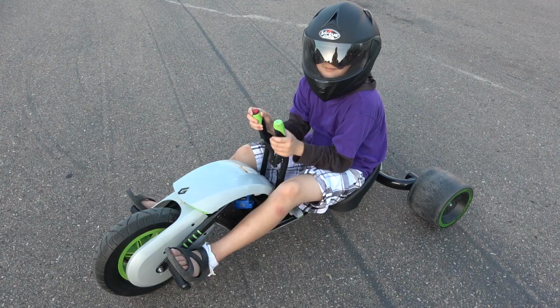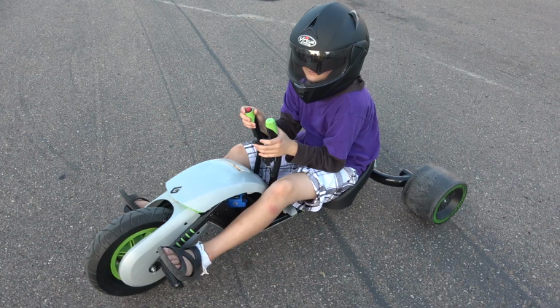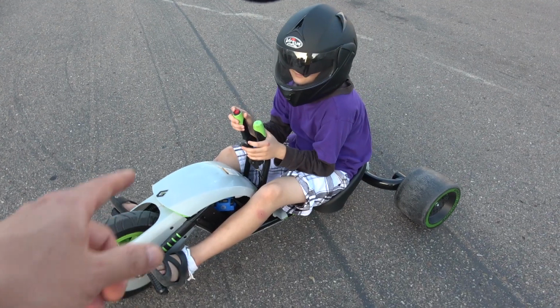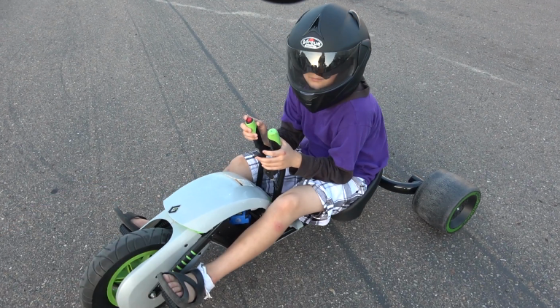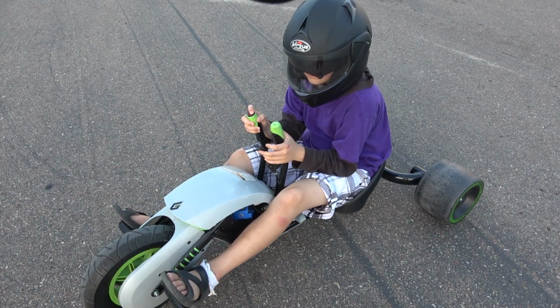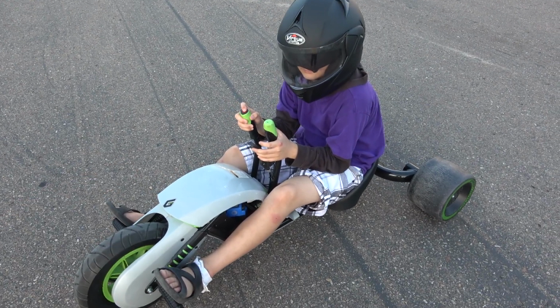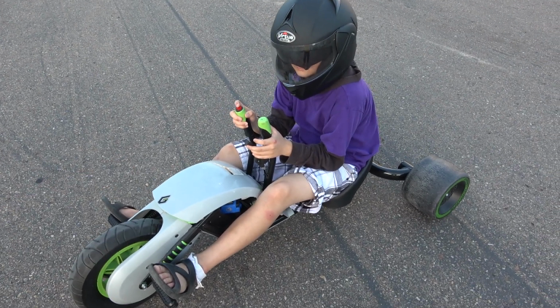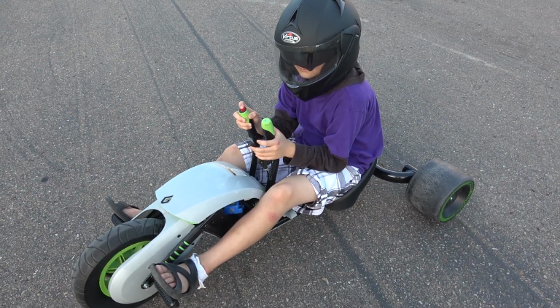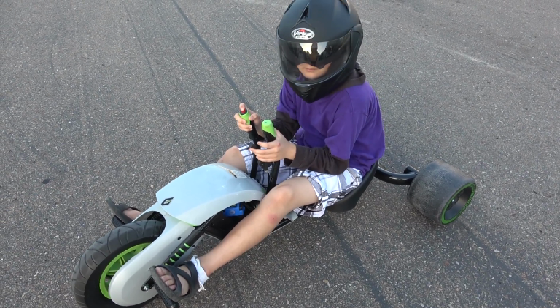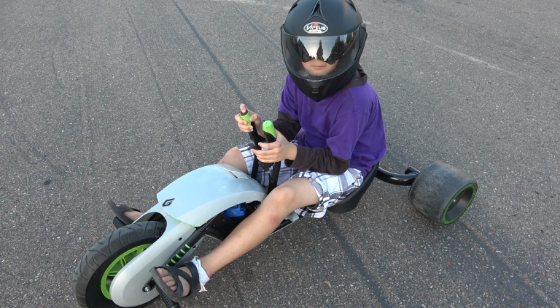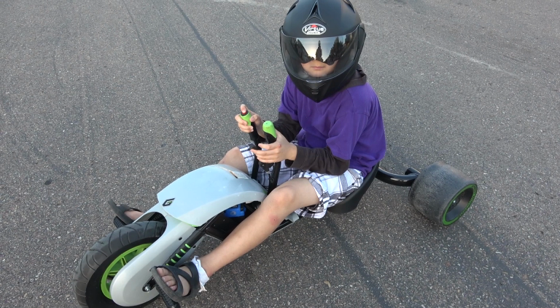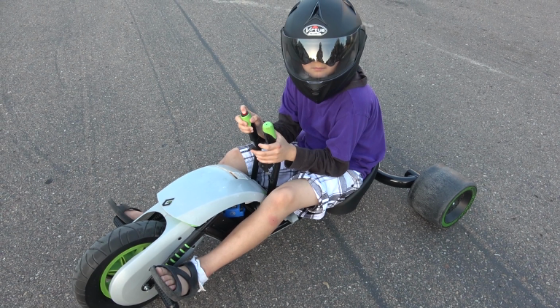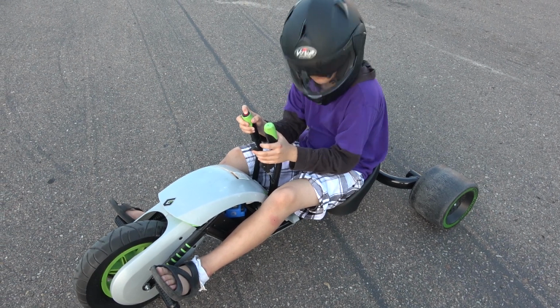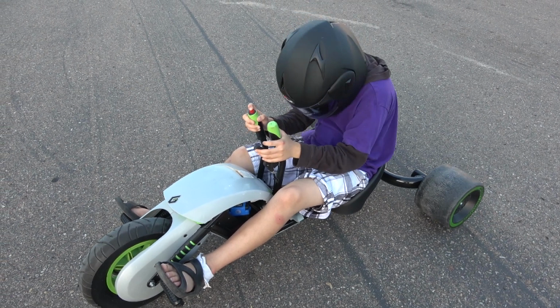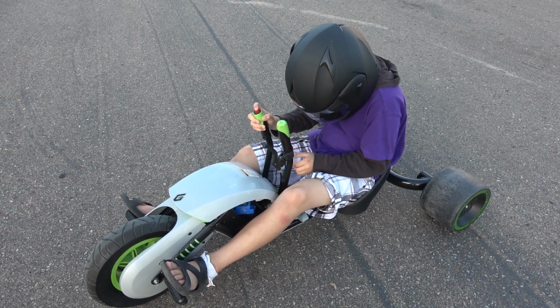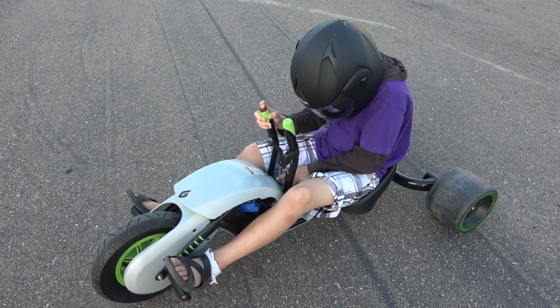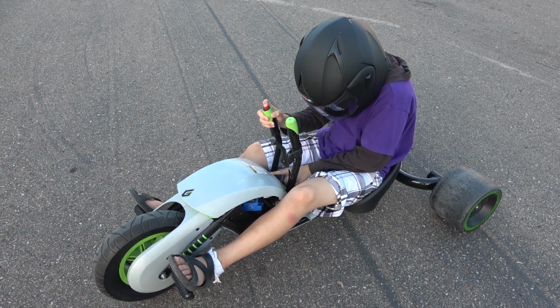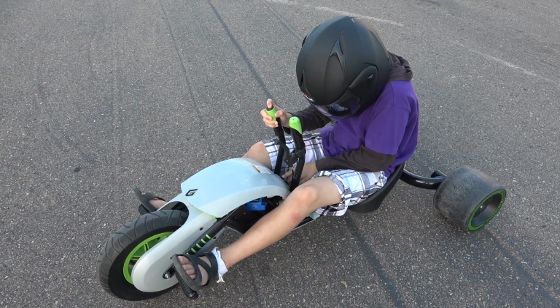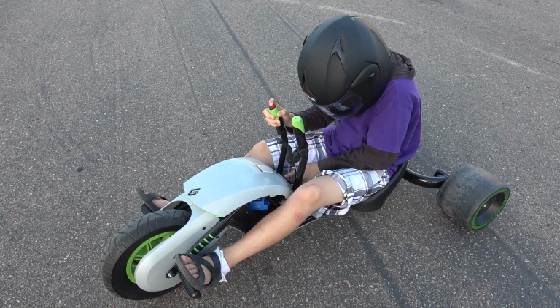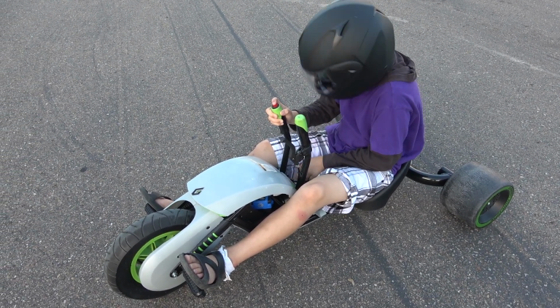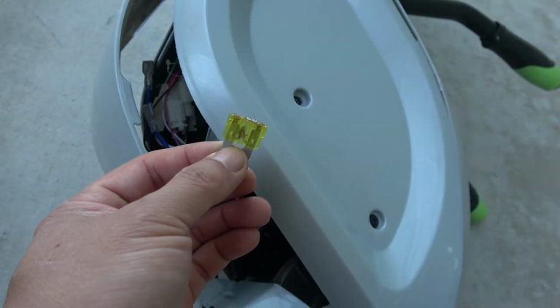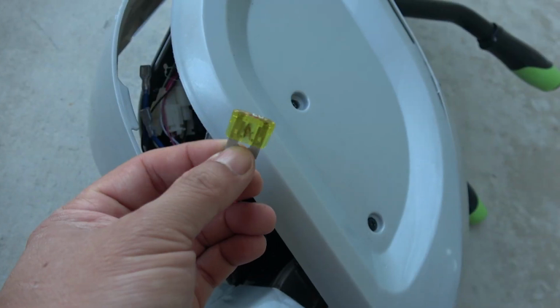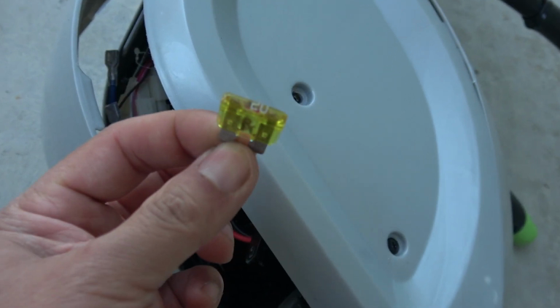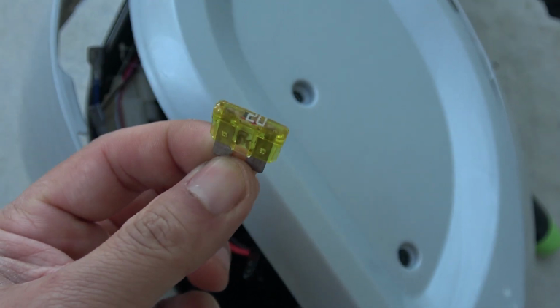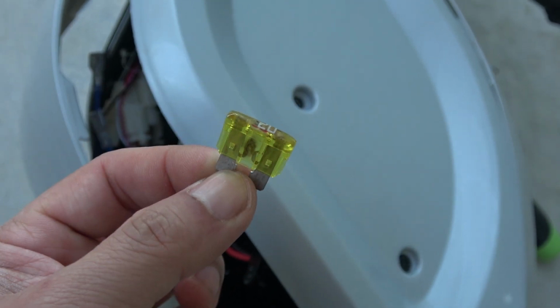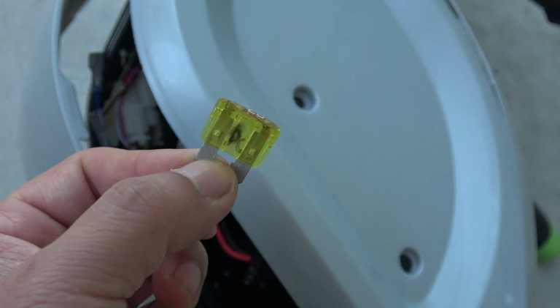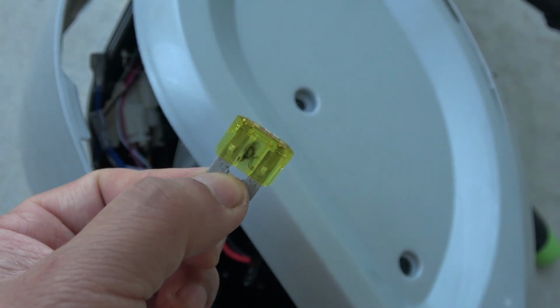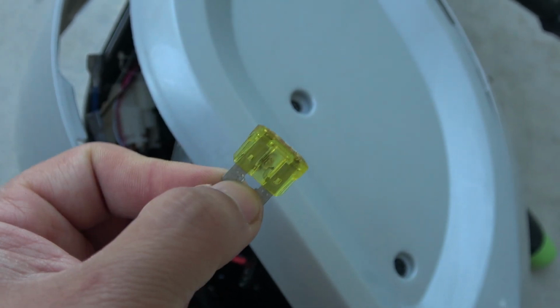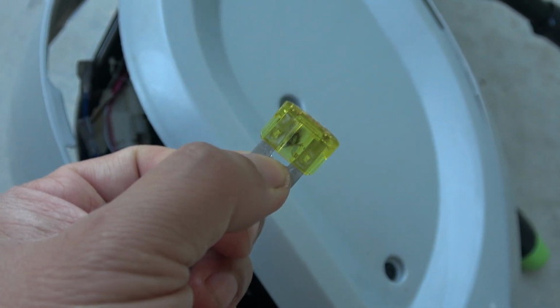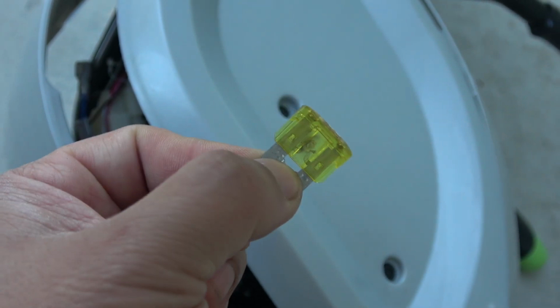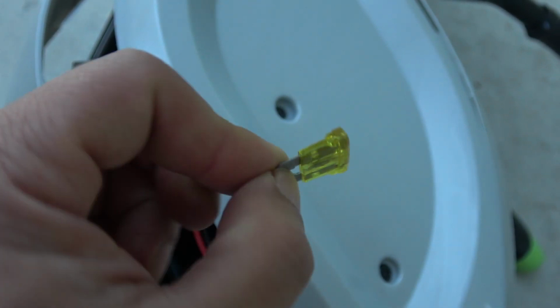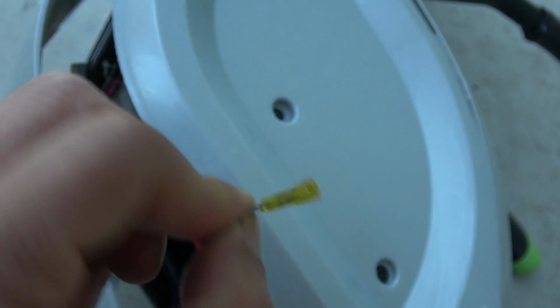What happened? Press that button — doesn't go anymore. Hopefully the fuse is blown again... check that out: 20 amp fuse blown on the first try.